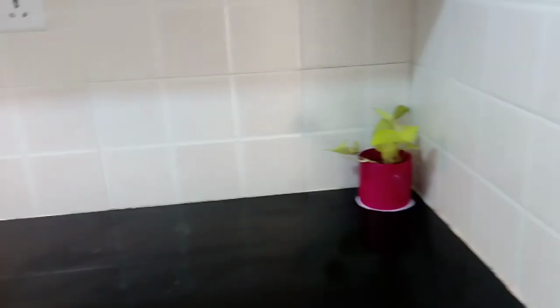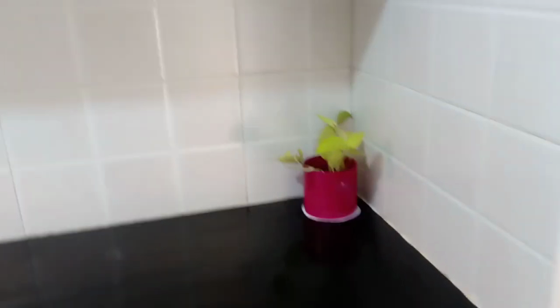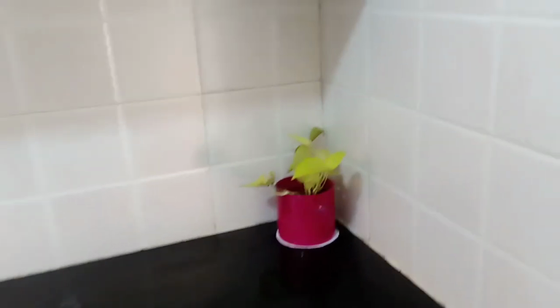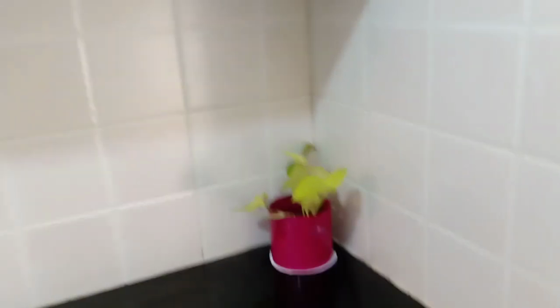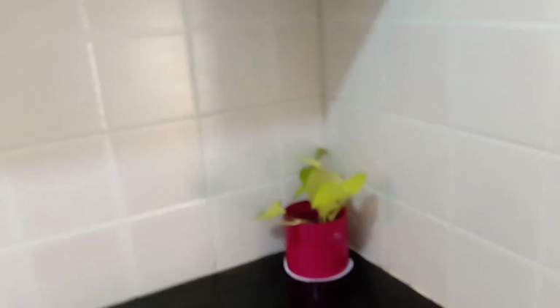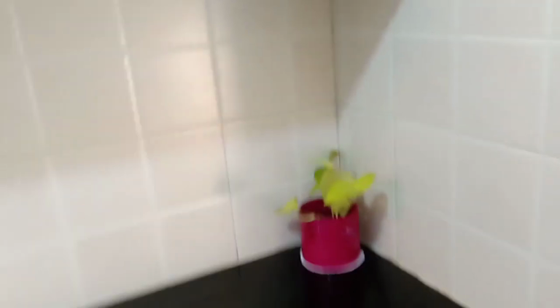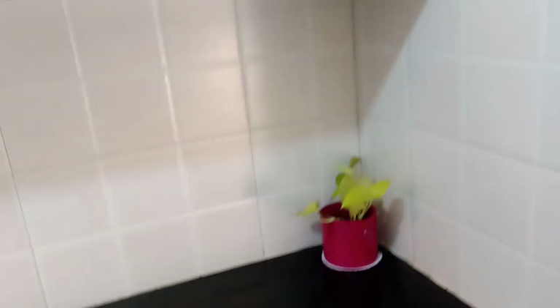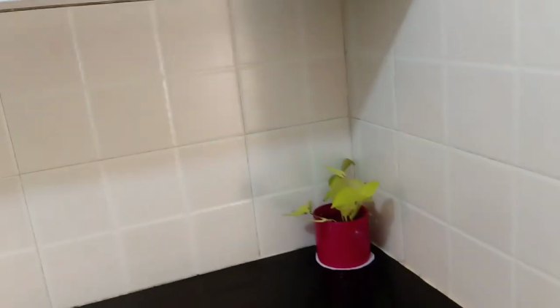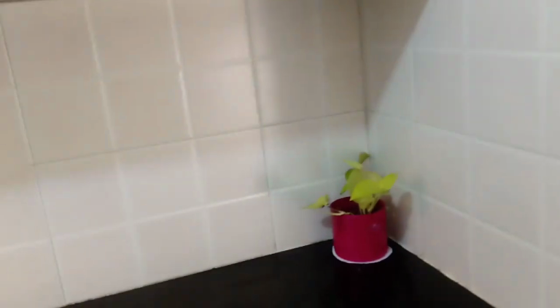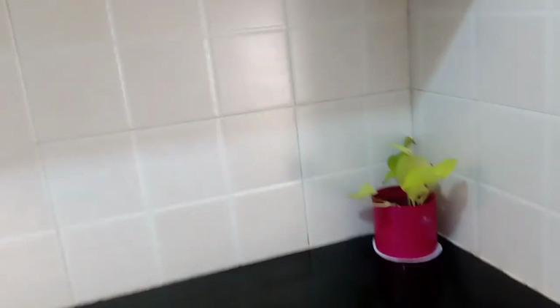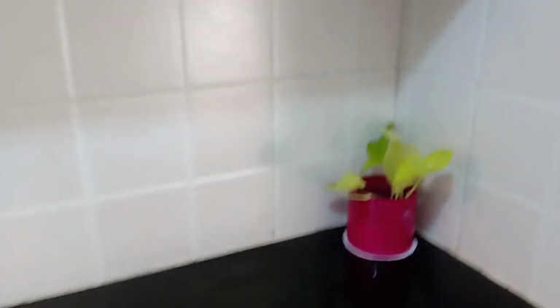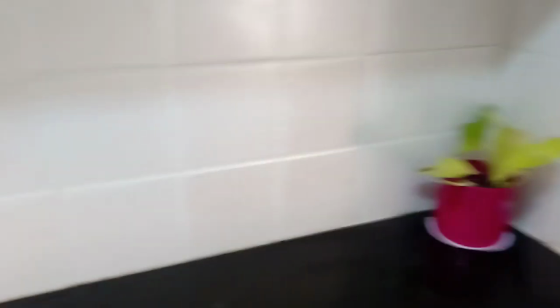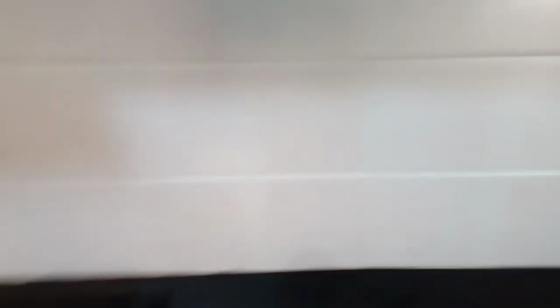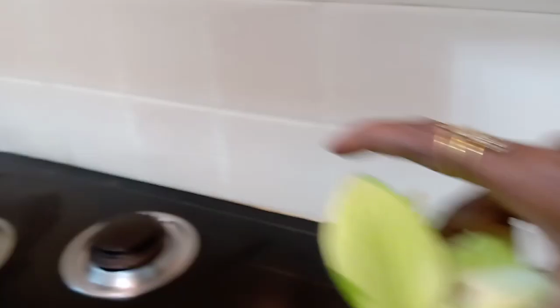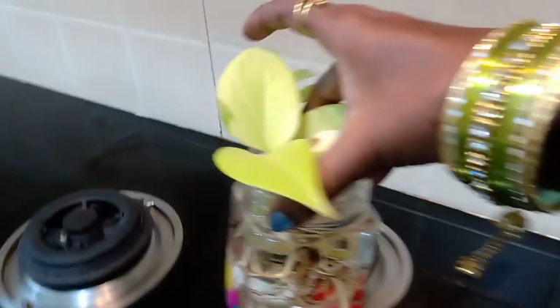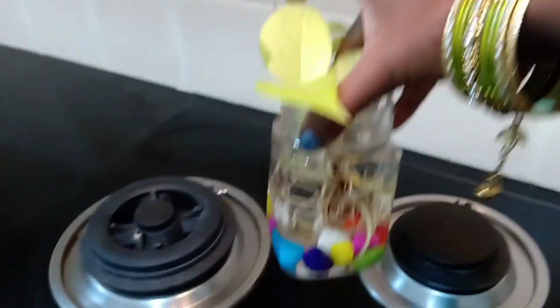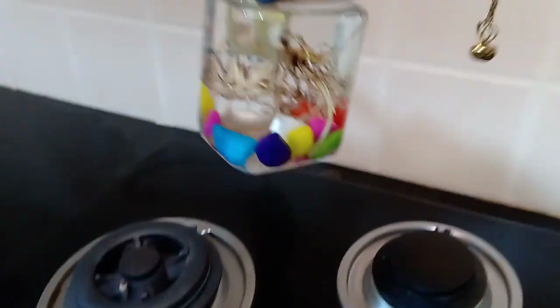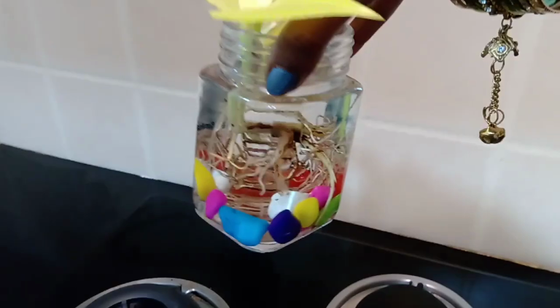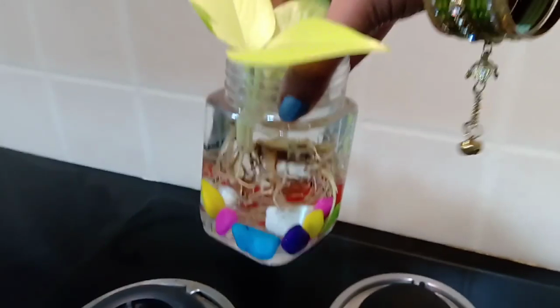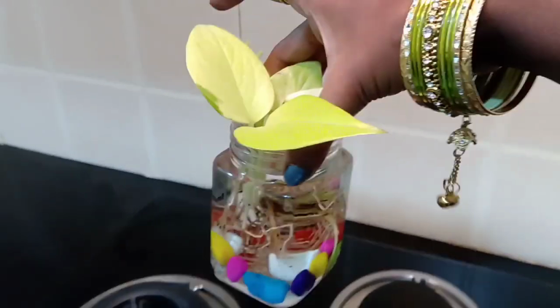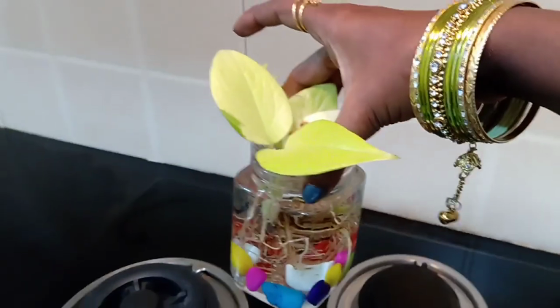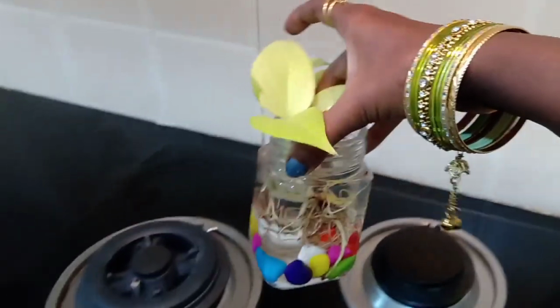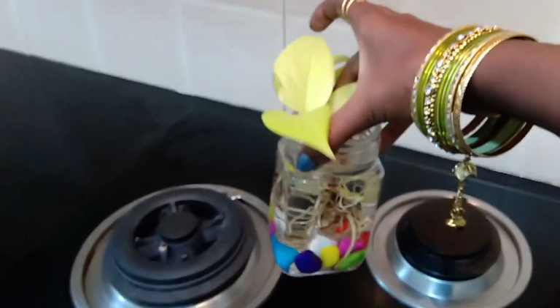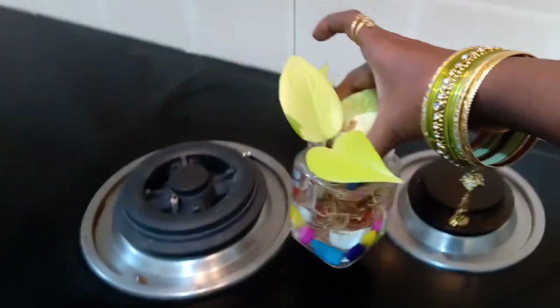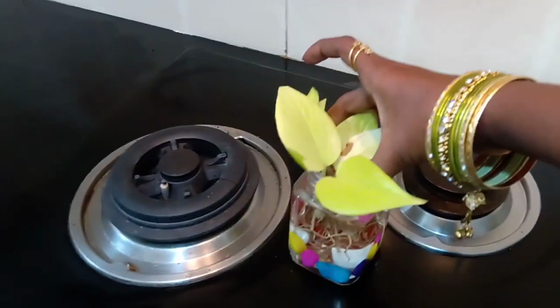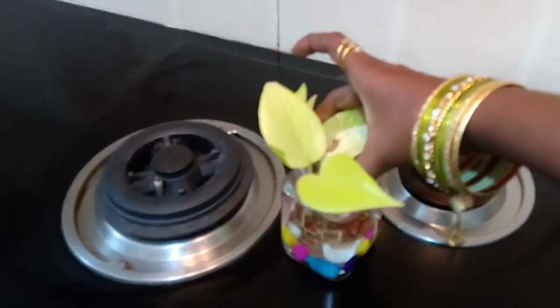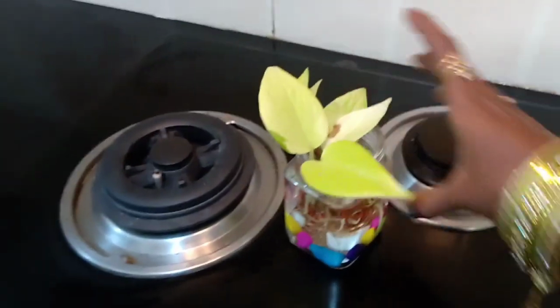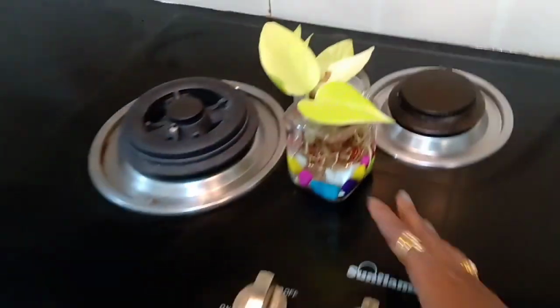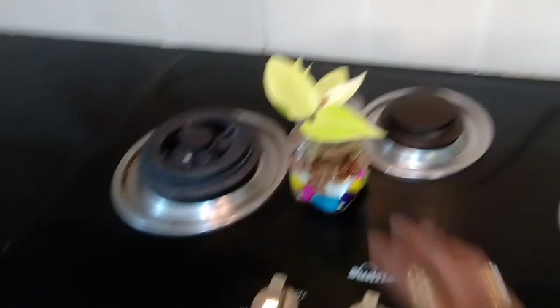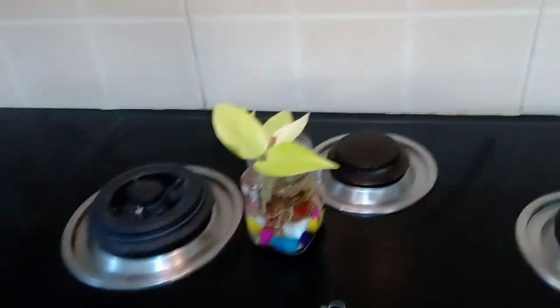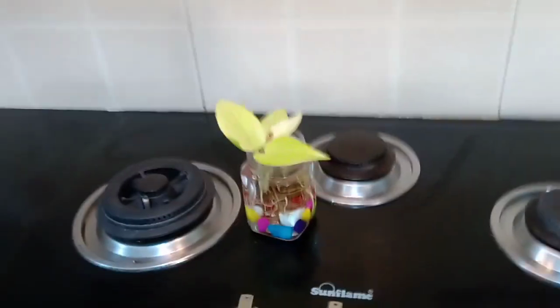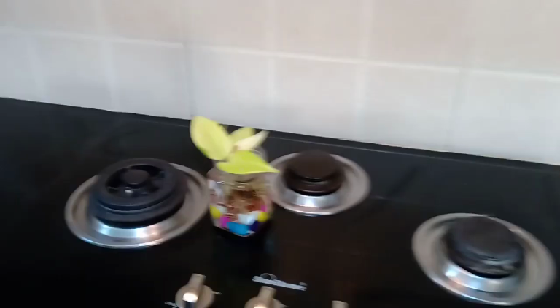If you want to try all of these things, you can try them in the nursery. There are many varieties in the money plant. This is a very easy and fast growing plant. That's why I suggest this.